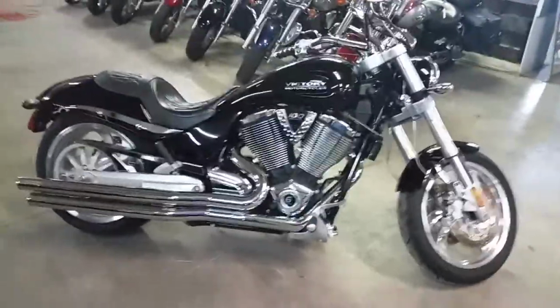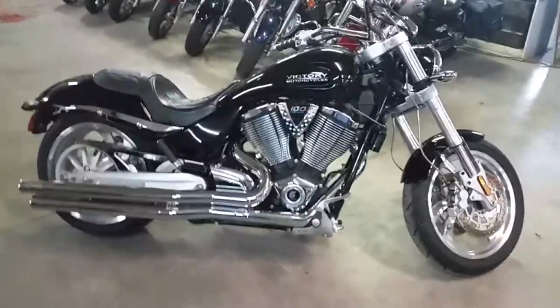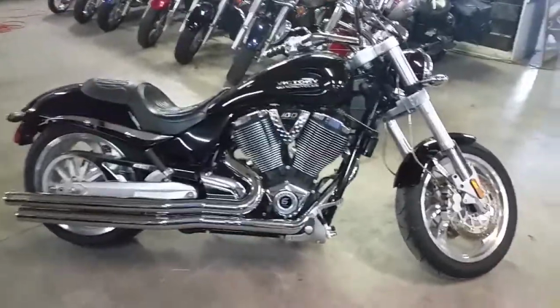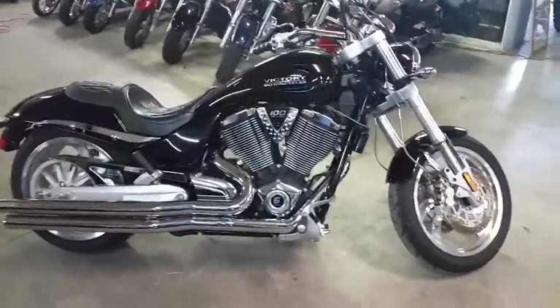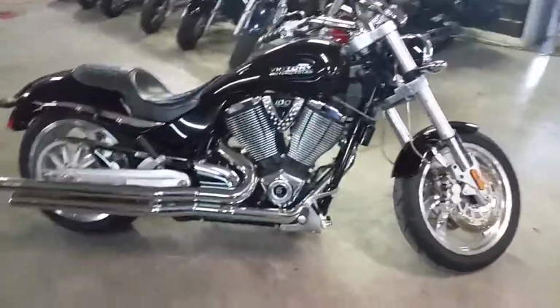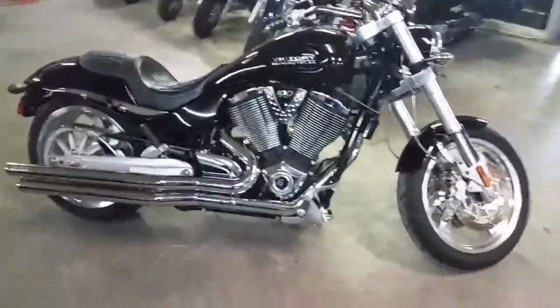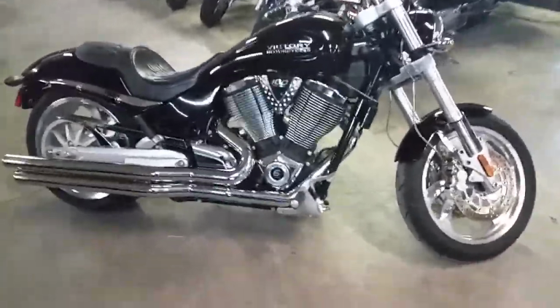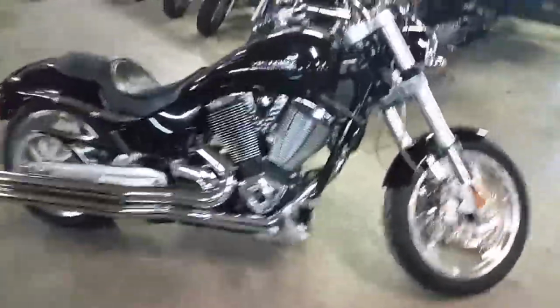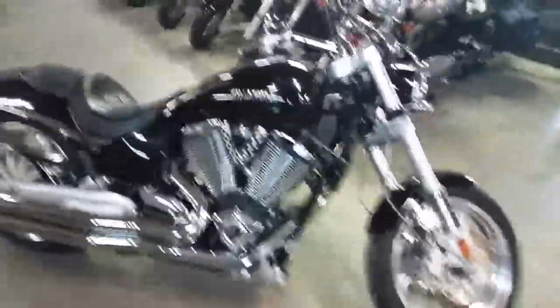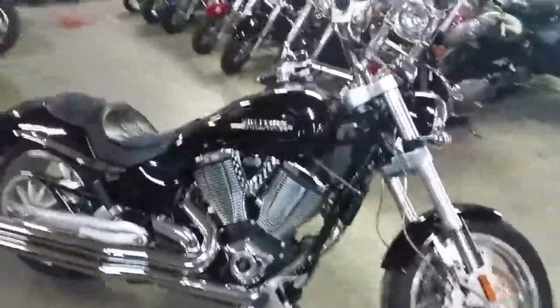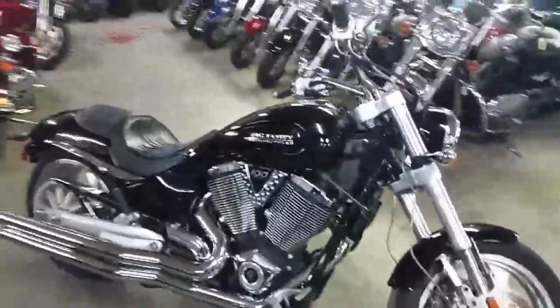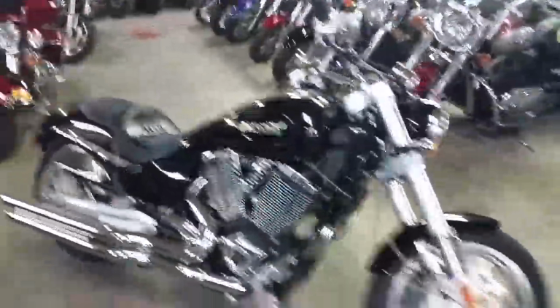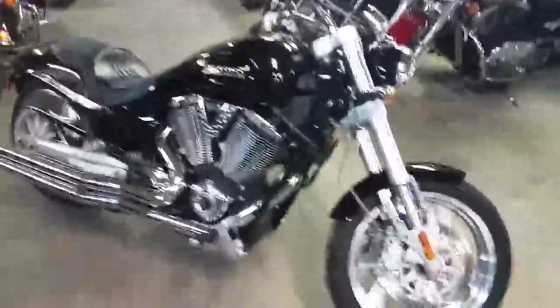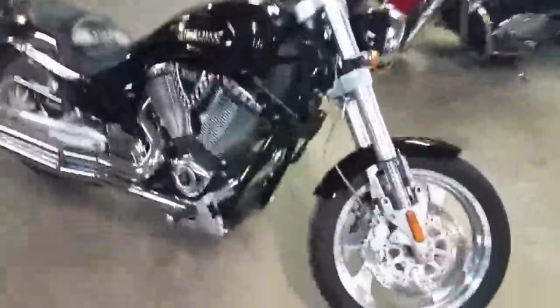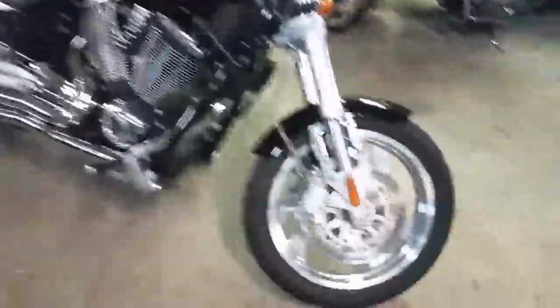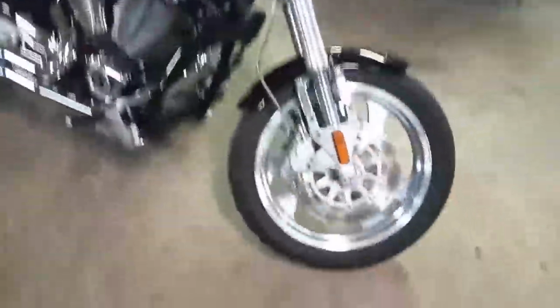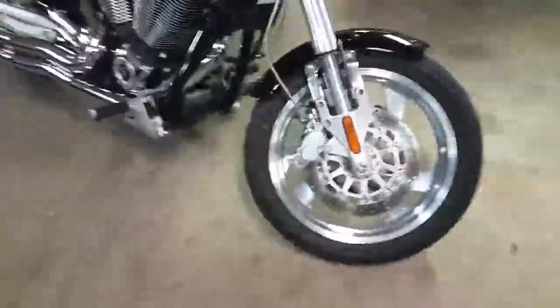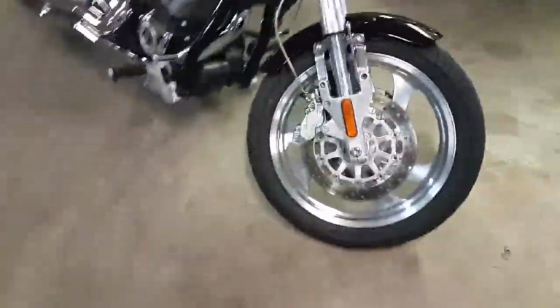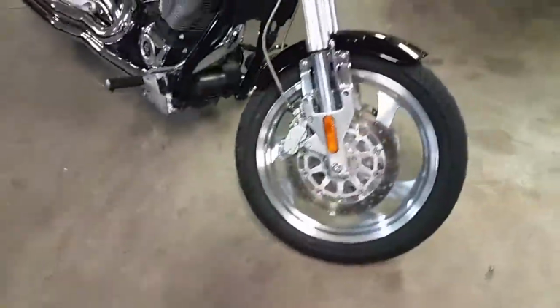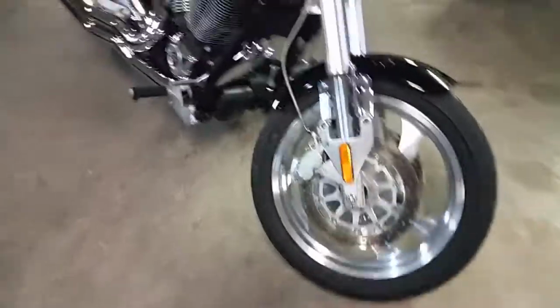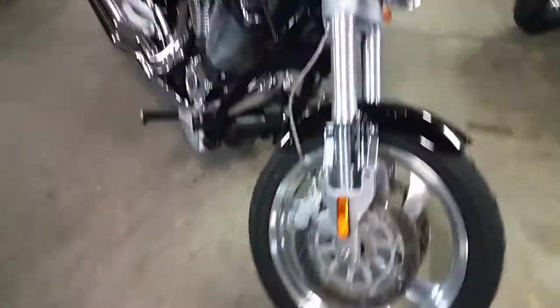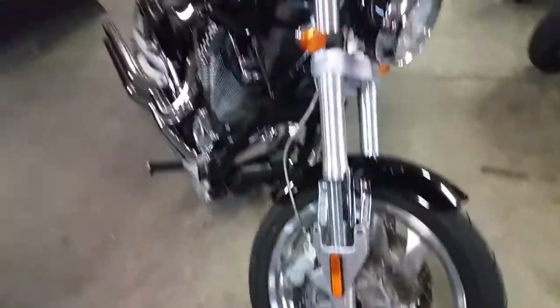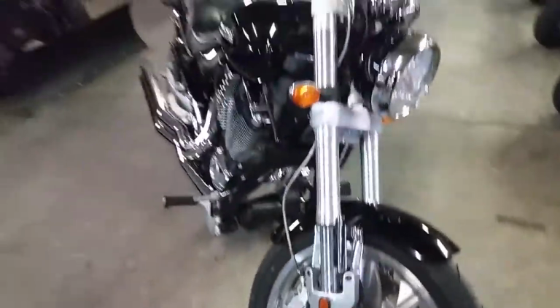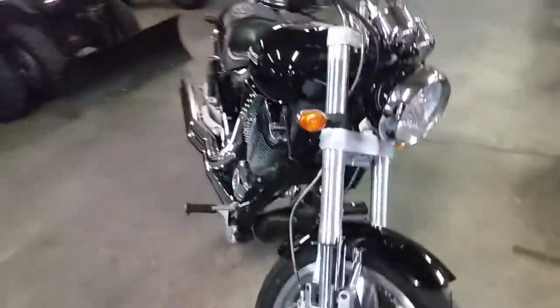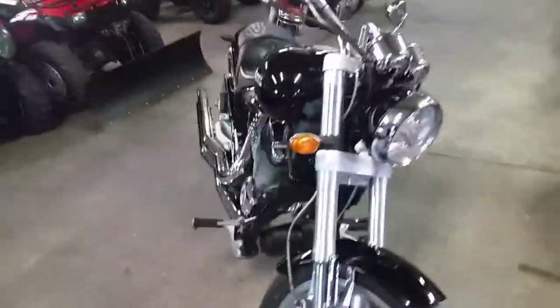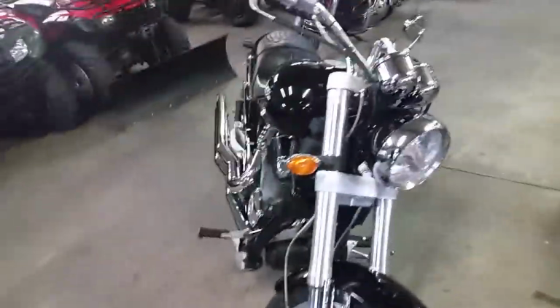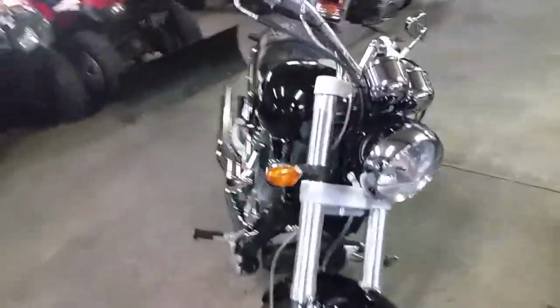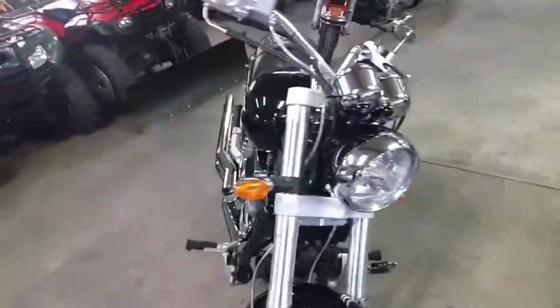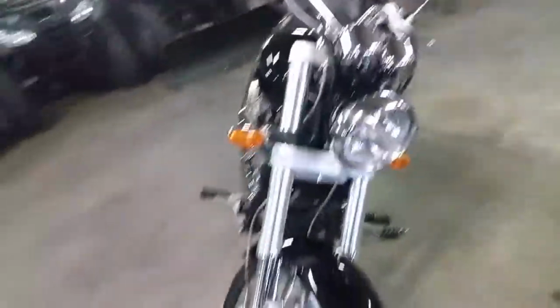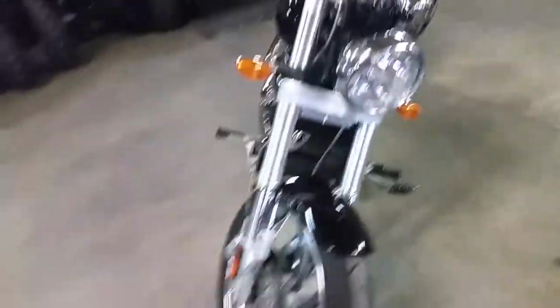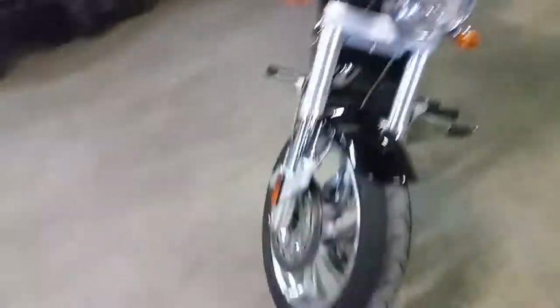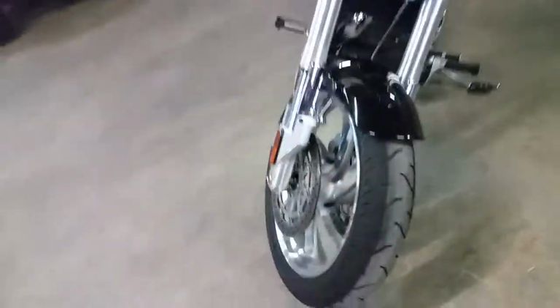Hey guys, Chad and Andrew here at Approval Powersports. We've got guaranteed financing on all of our bikes. We've got over 450 of them in stock, and we've got a pretty cool one here today.